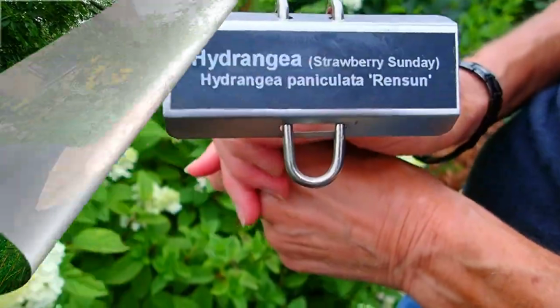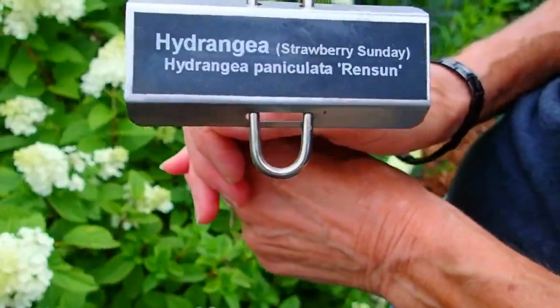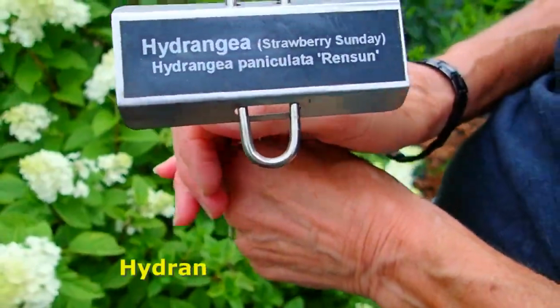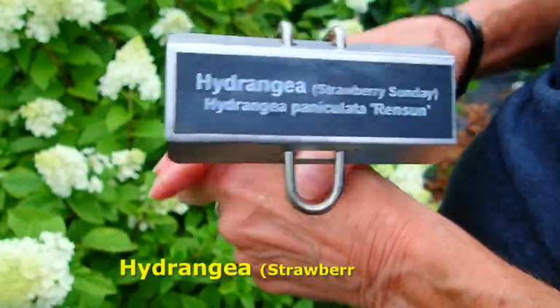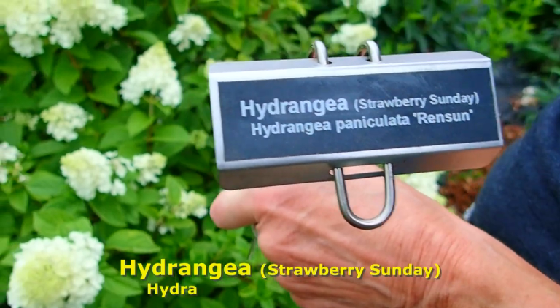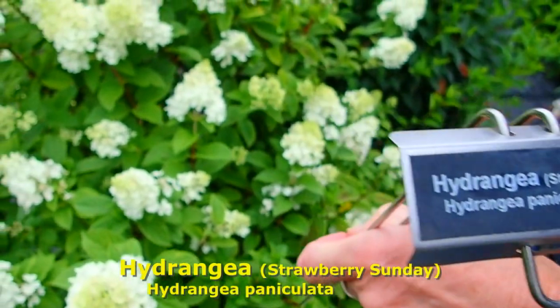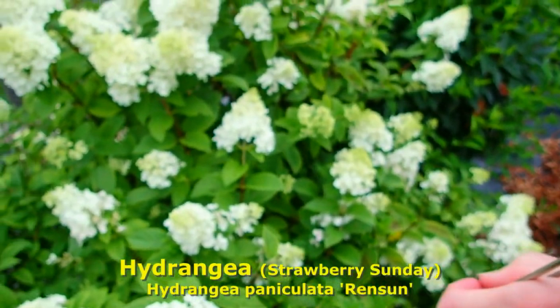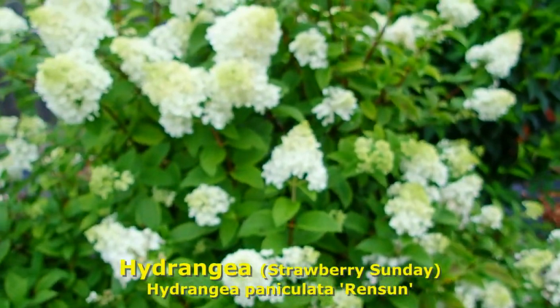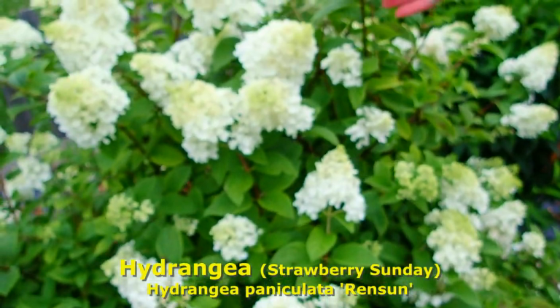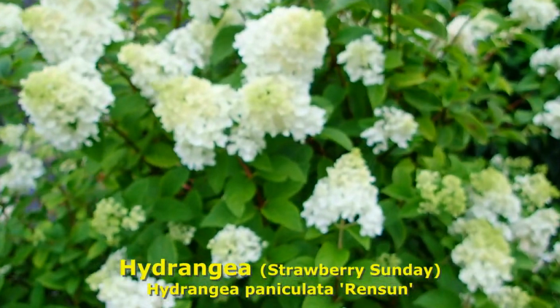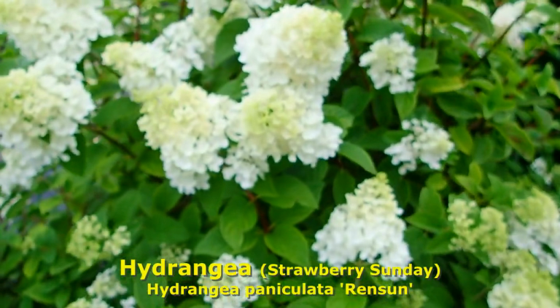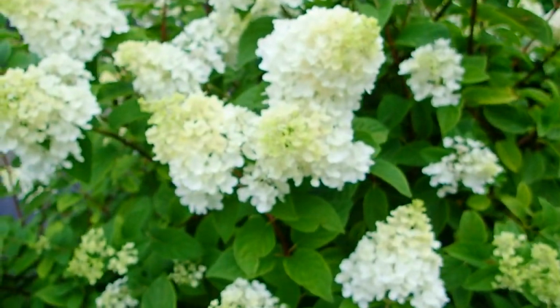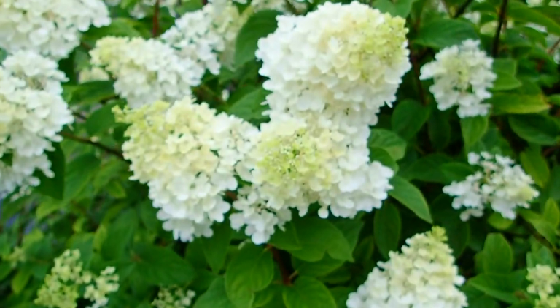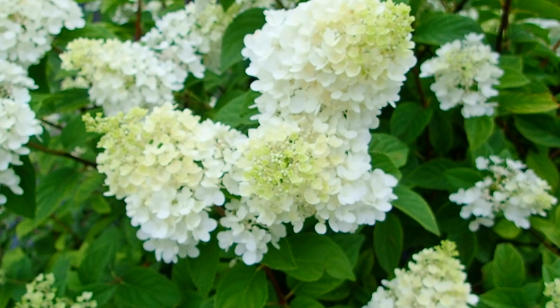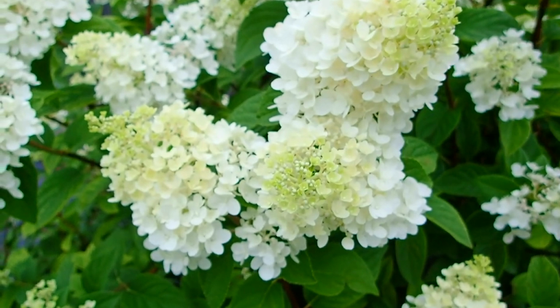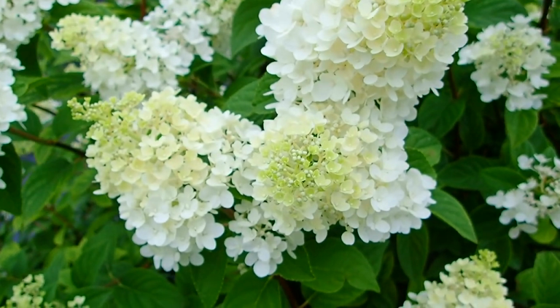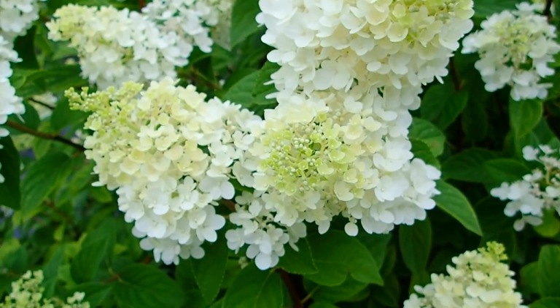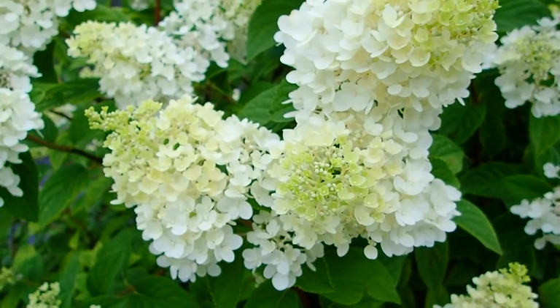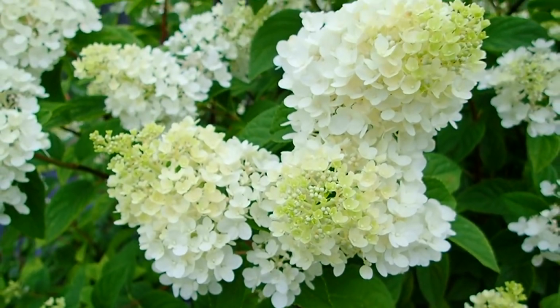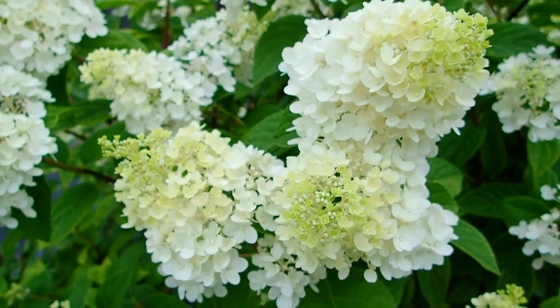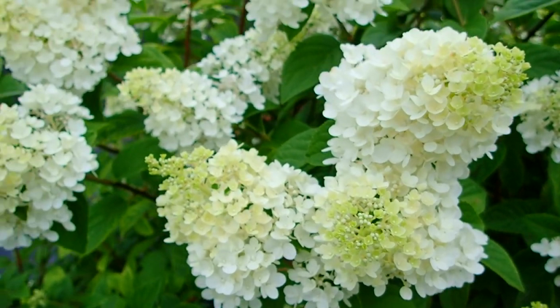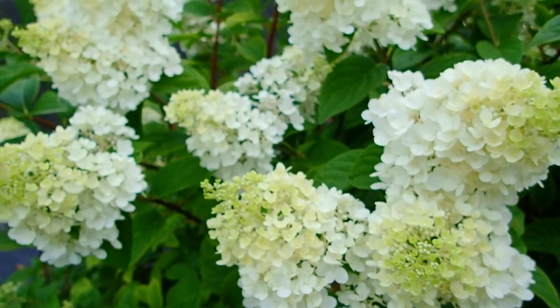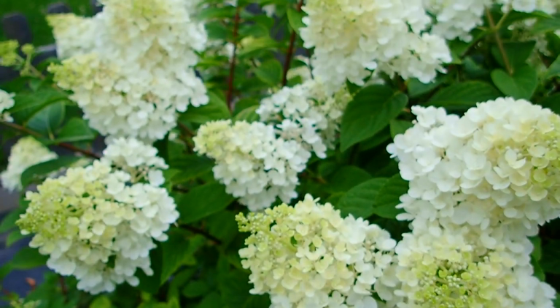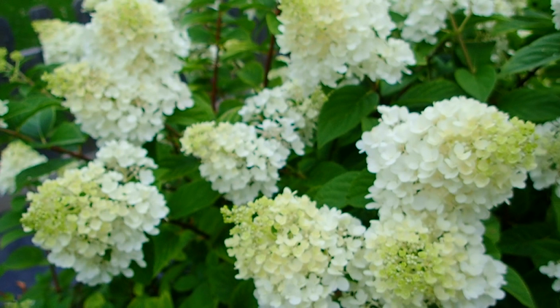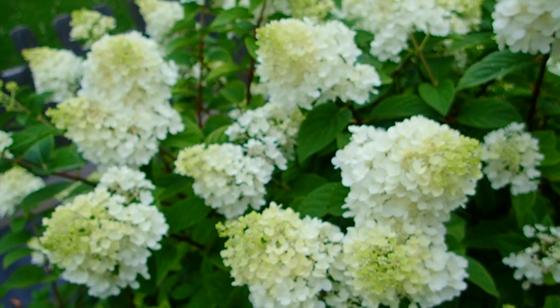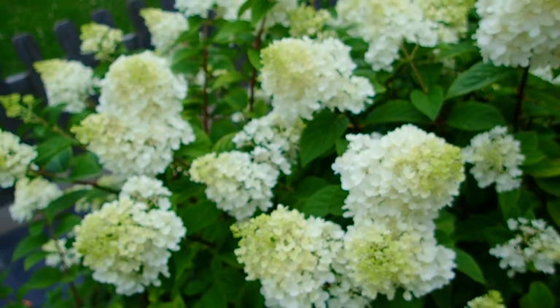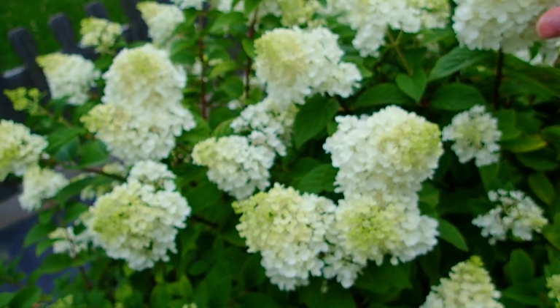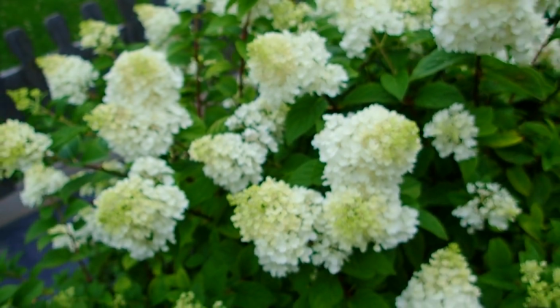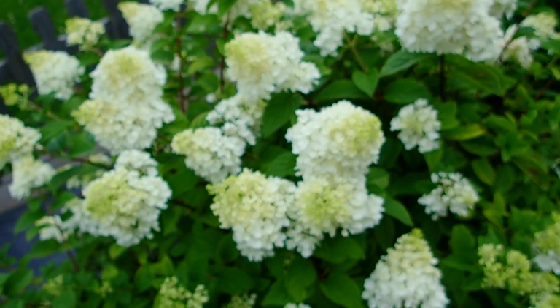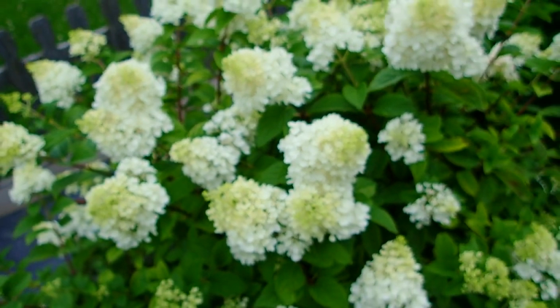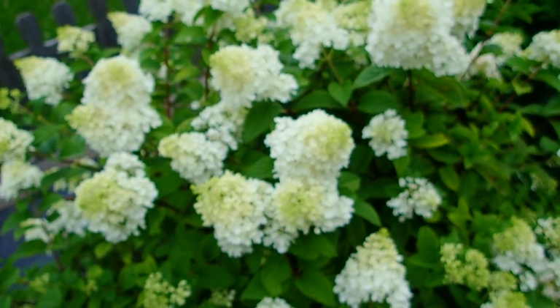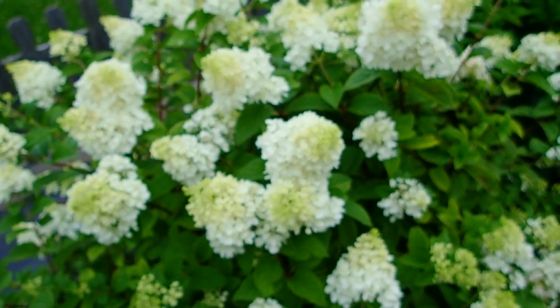Now this is Strawberry Sundae hydrangea. As they mature, they will get a pink cast to them — so they start out white, and then they'll be pink. Very beautiful.